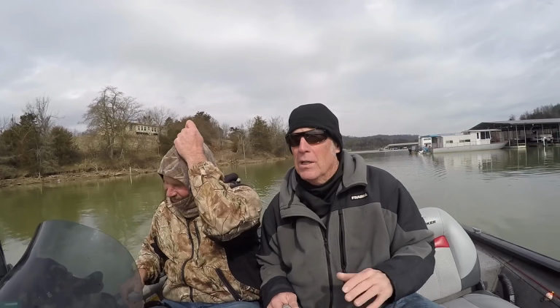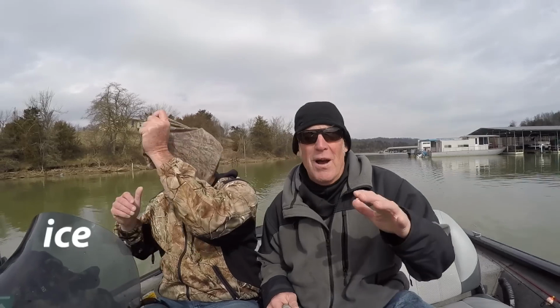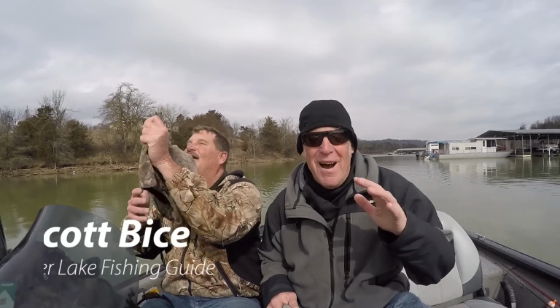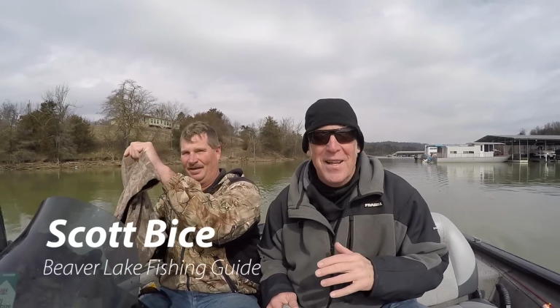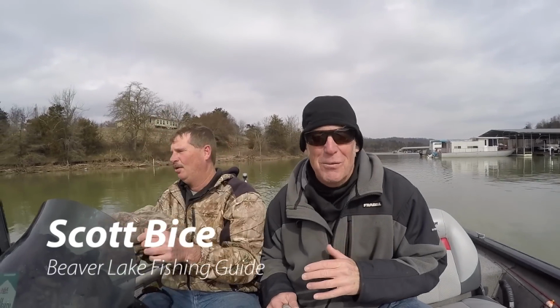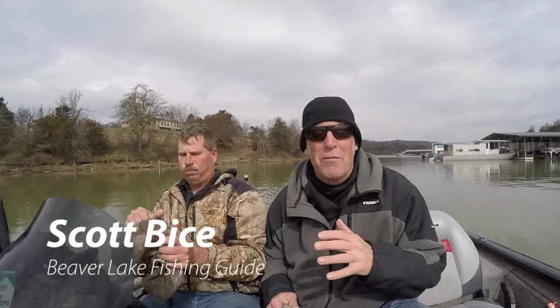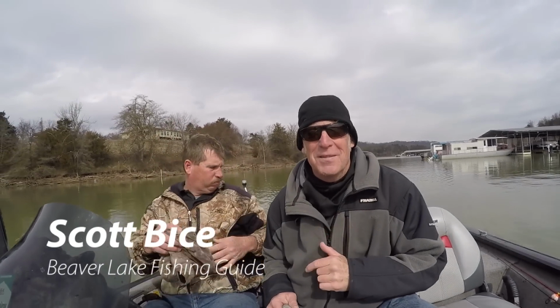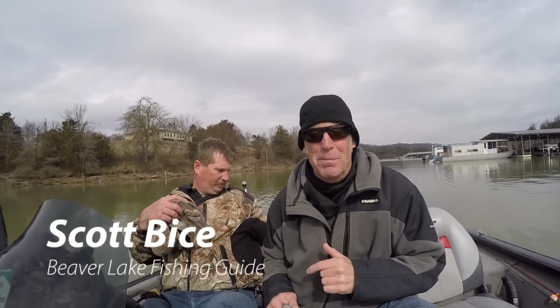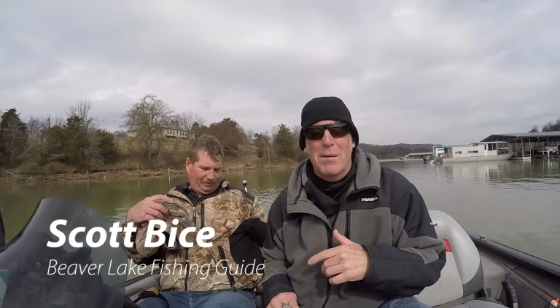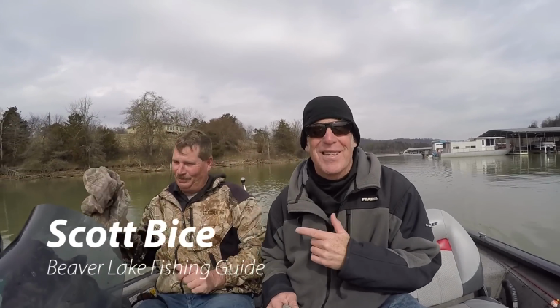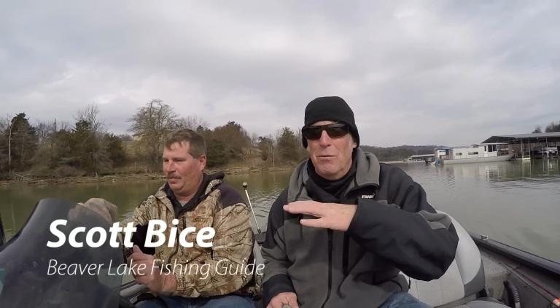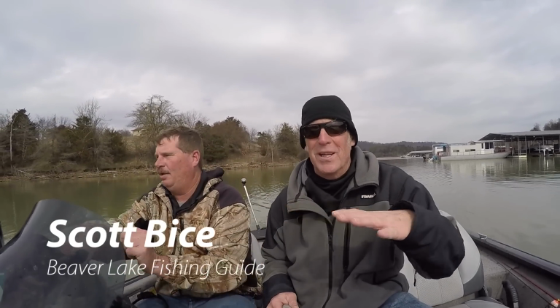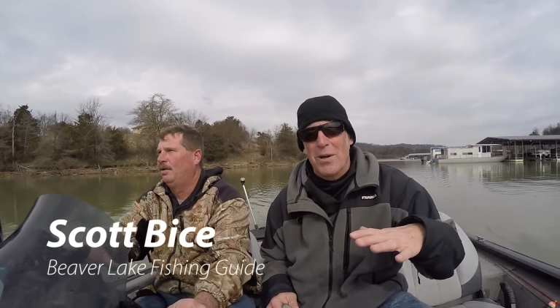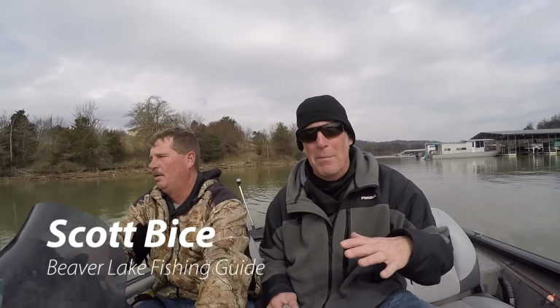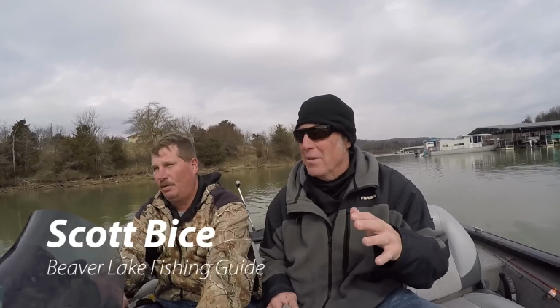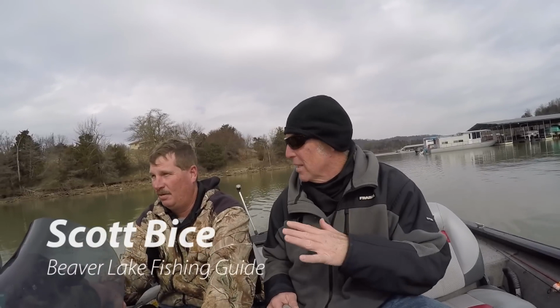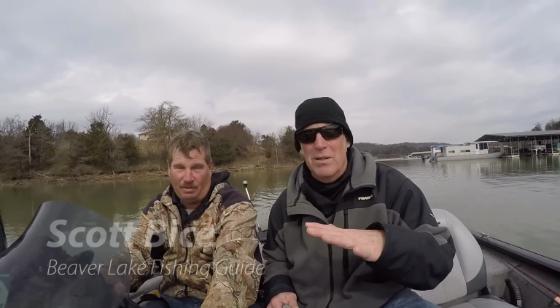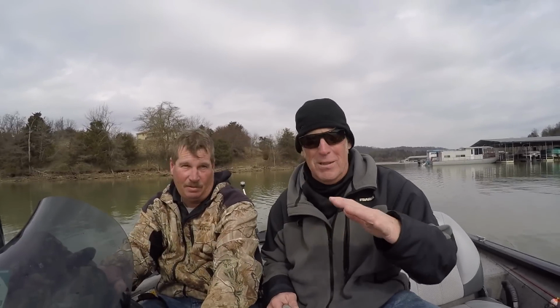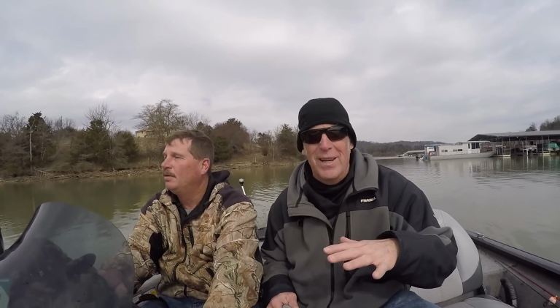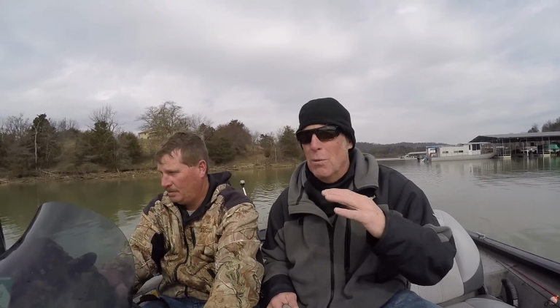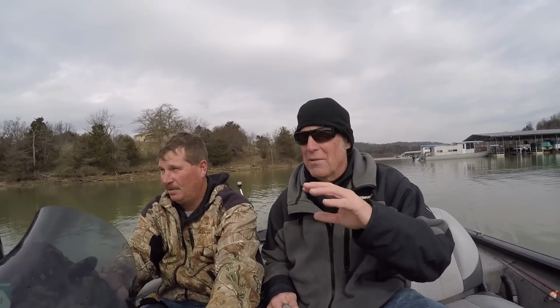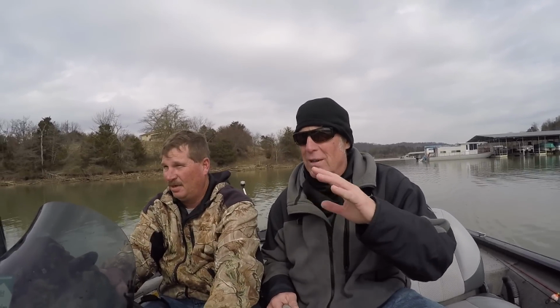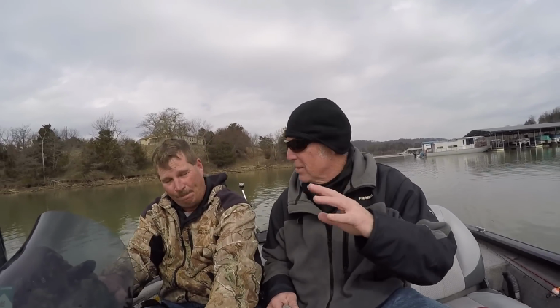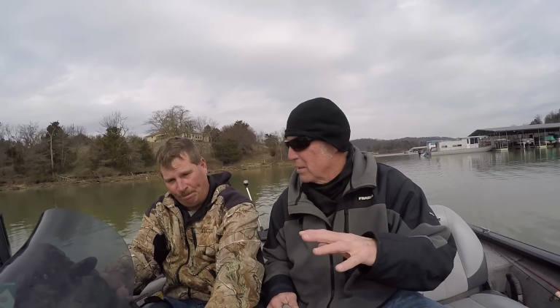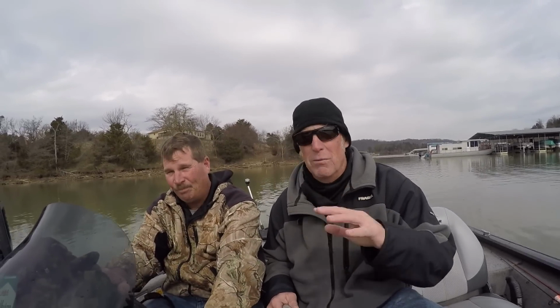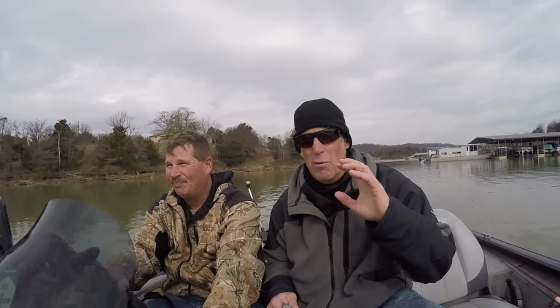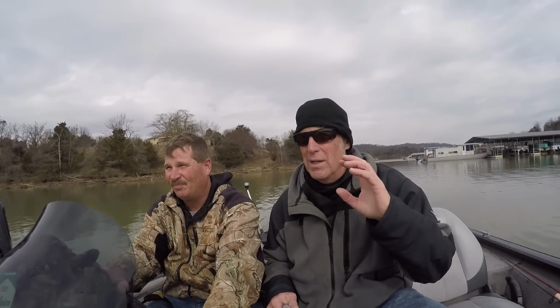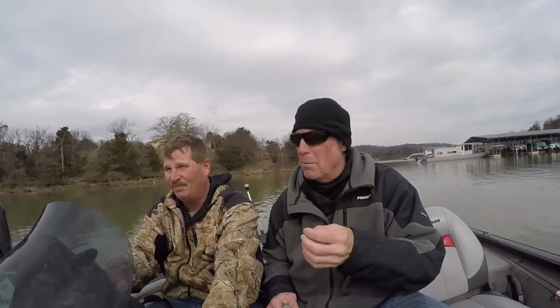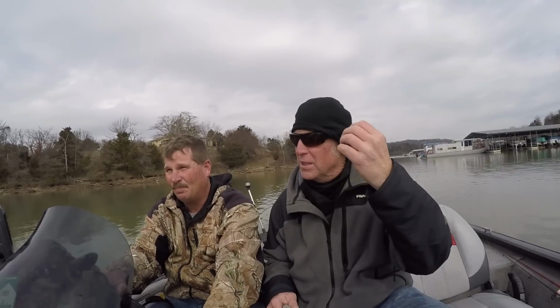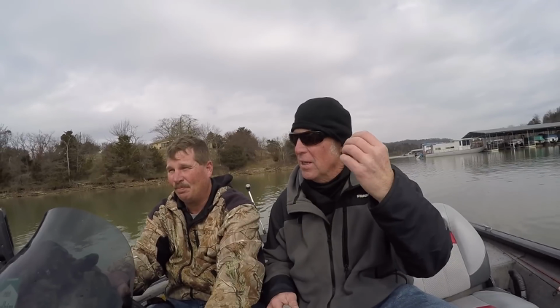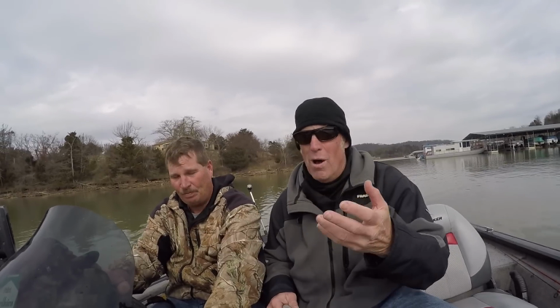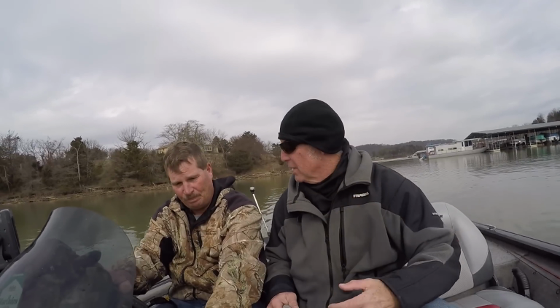We're out here on the lake, going to find some fish. First, I'm going to ask Scott what he looks for this time of year. We're talking about early spring — what do you look for when you're going striper fishing or walleye fishing?